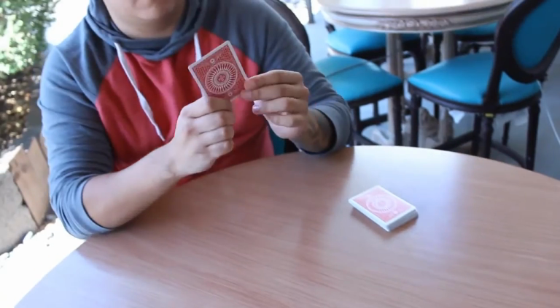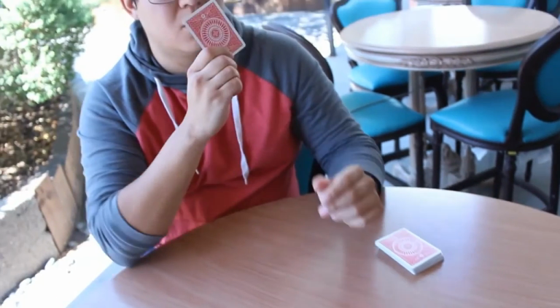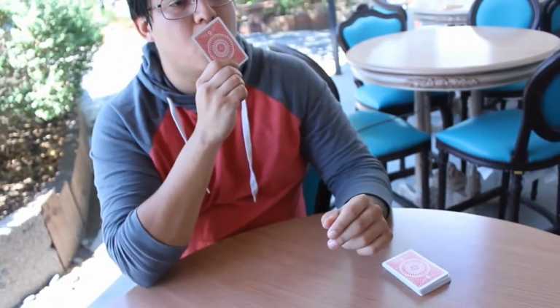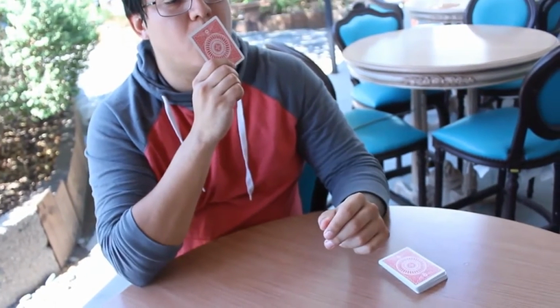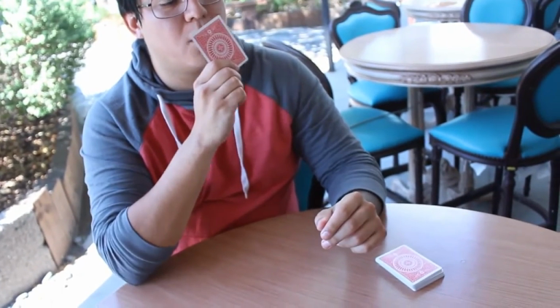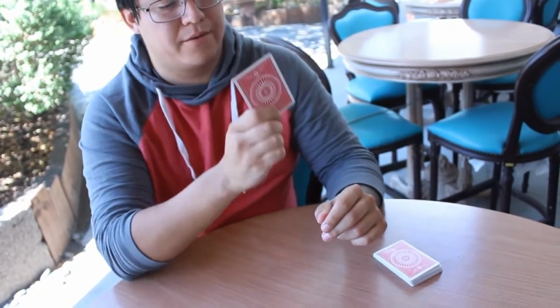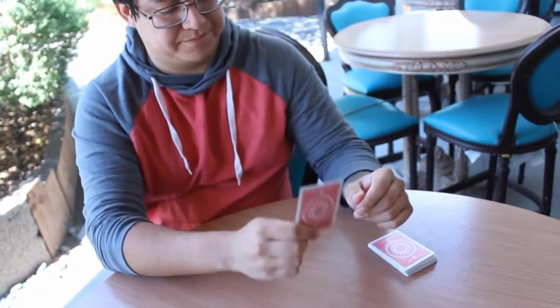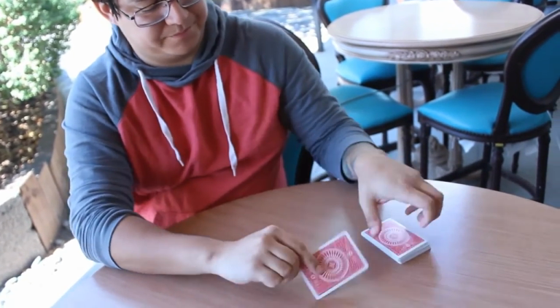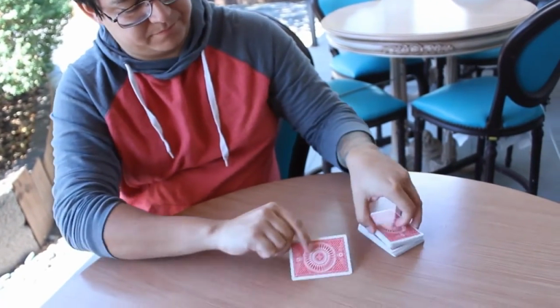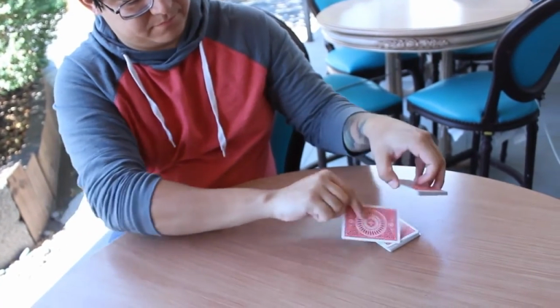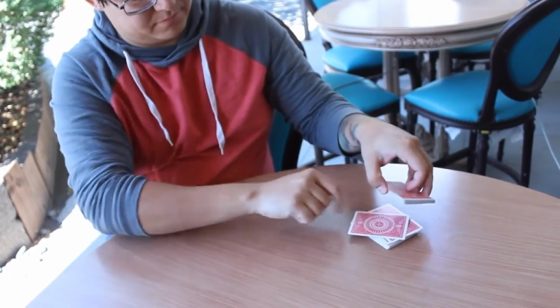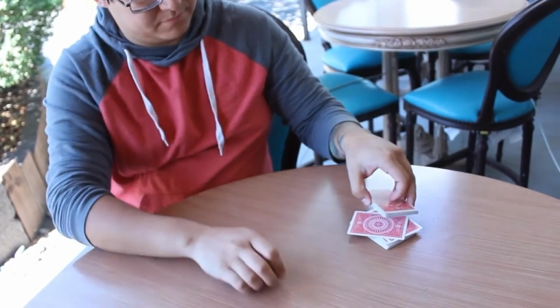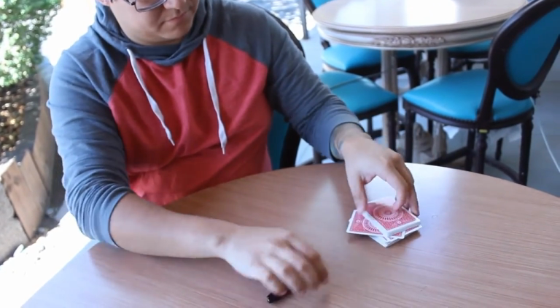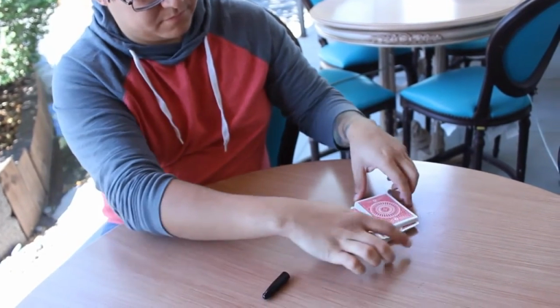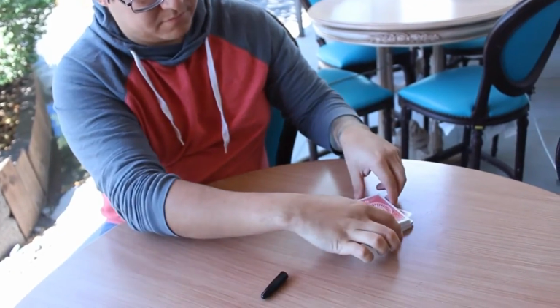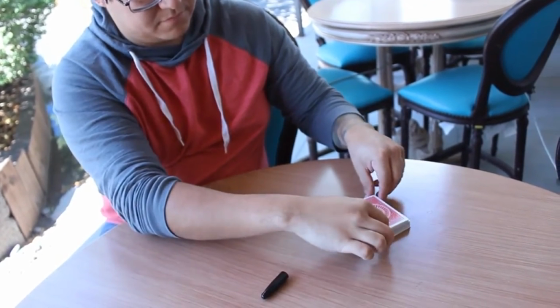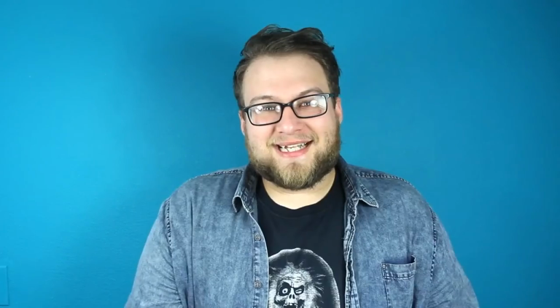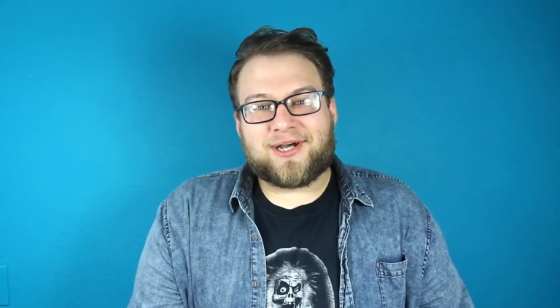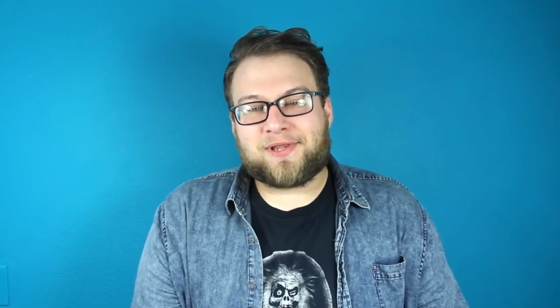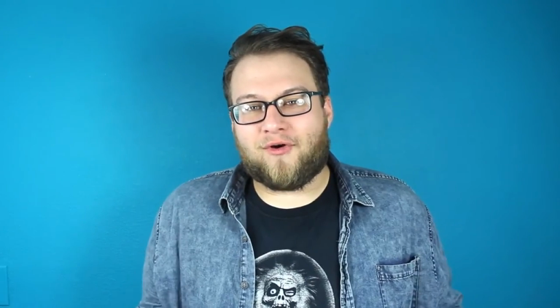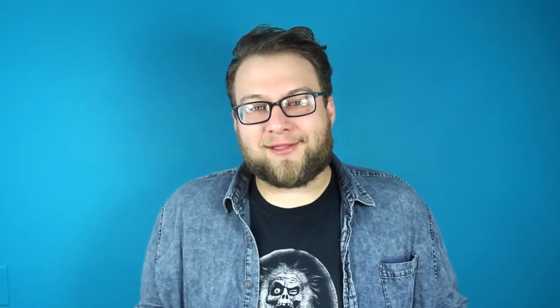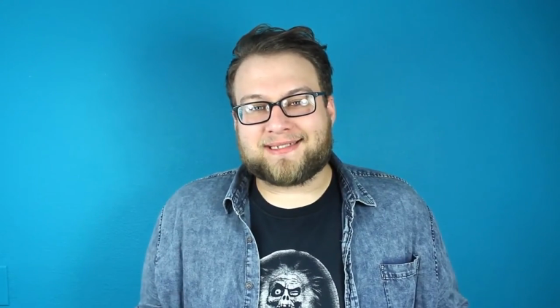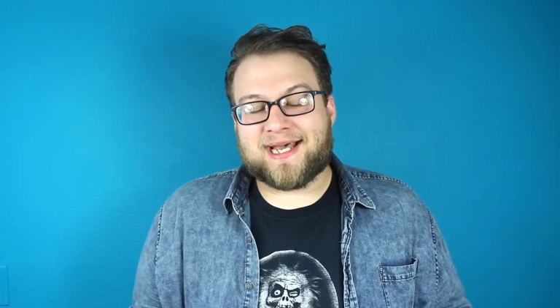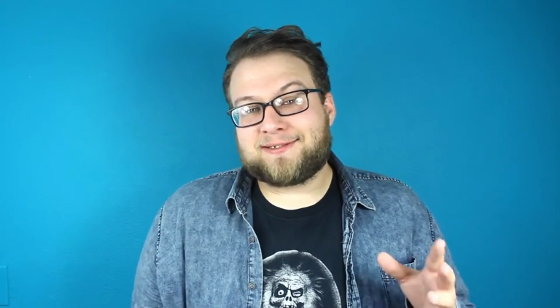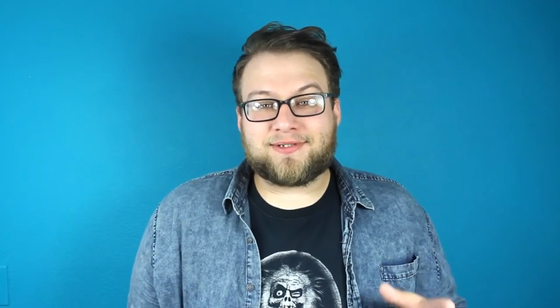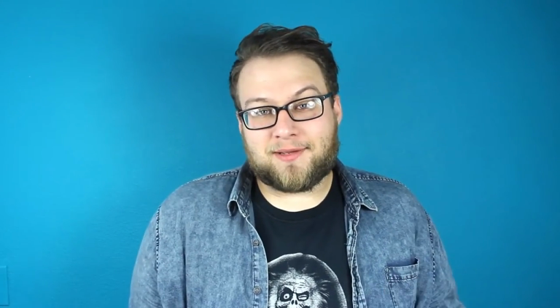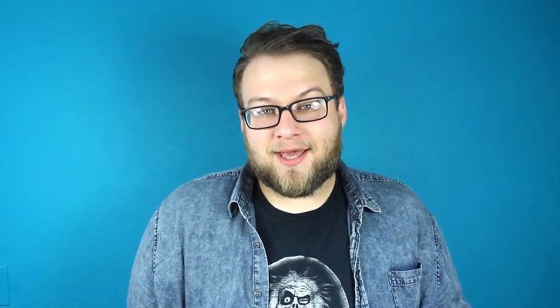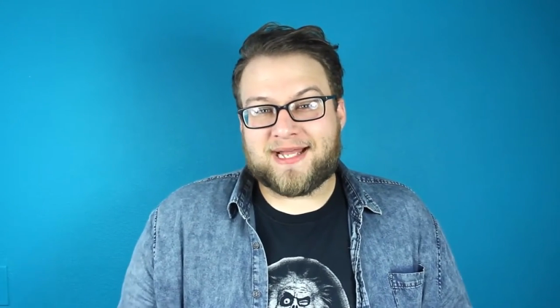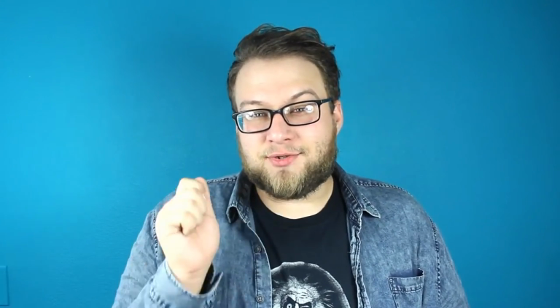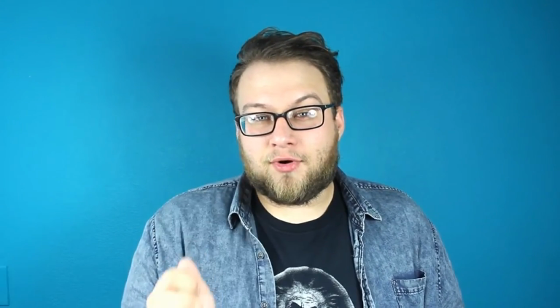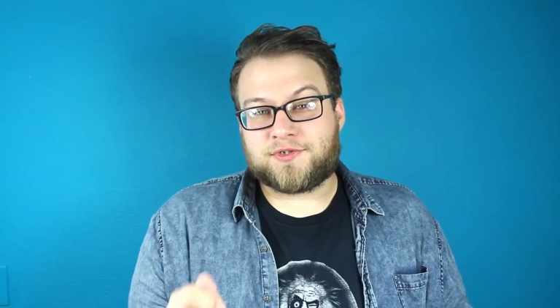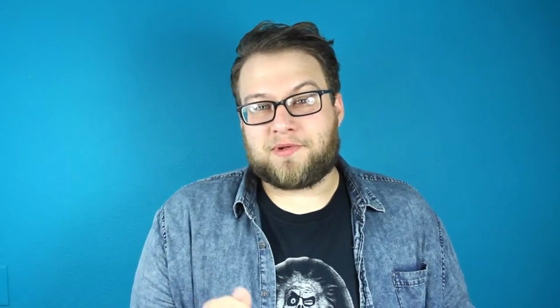Cintio allows you to secretly mark a signed selection right in front of your spectators in real time. Cintio comes complete right out of the box — a custom built gimmick placed into a normal sharpie.